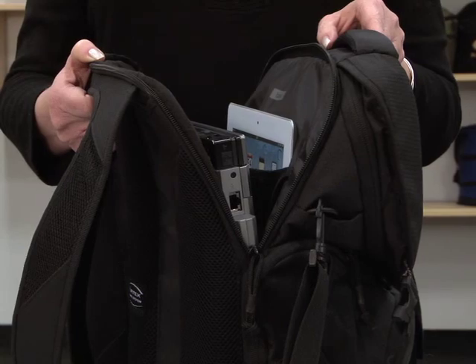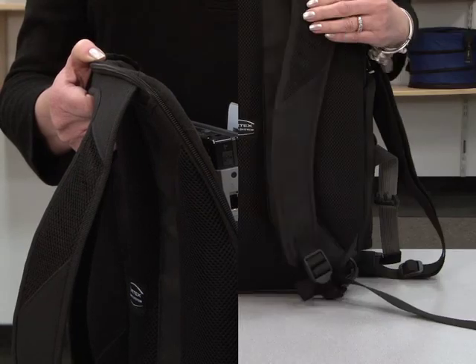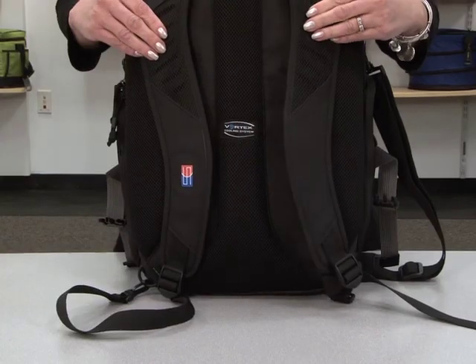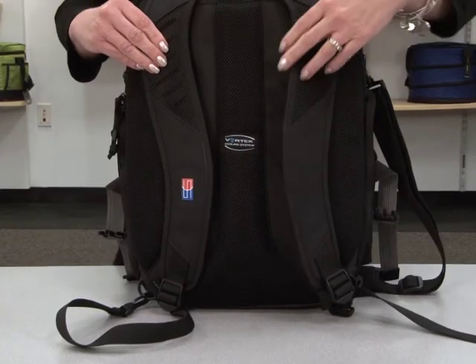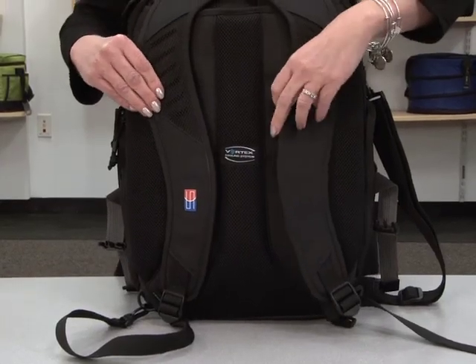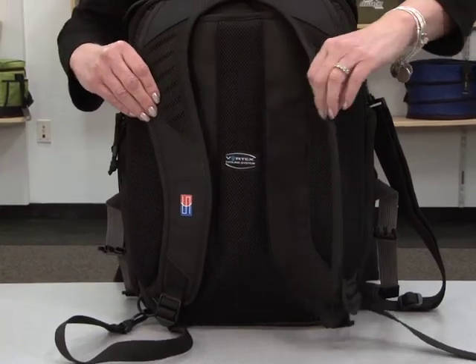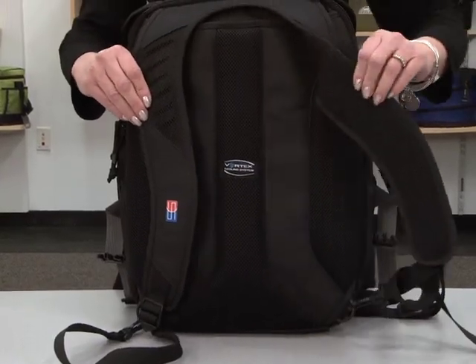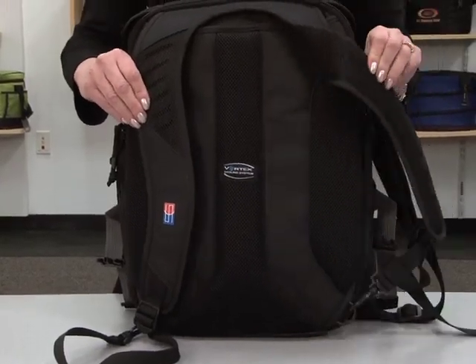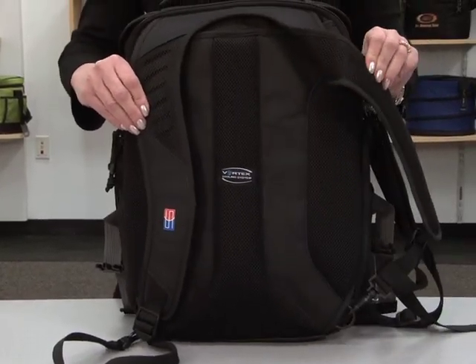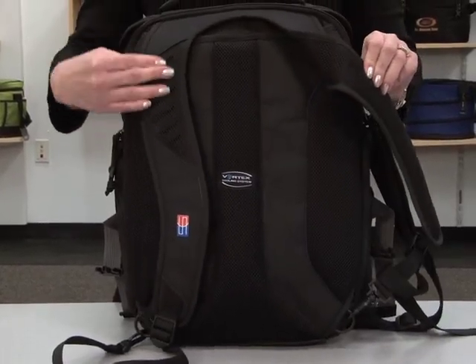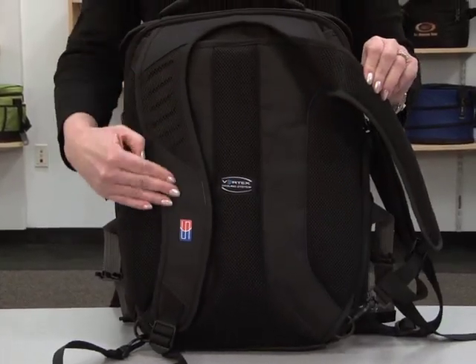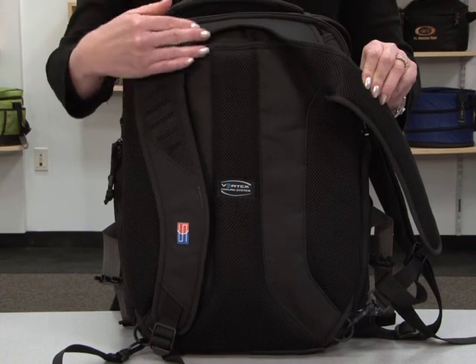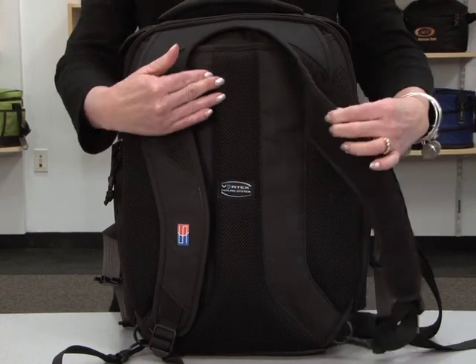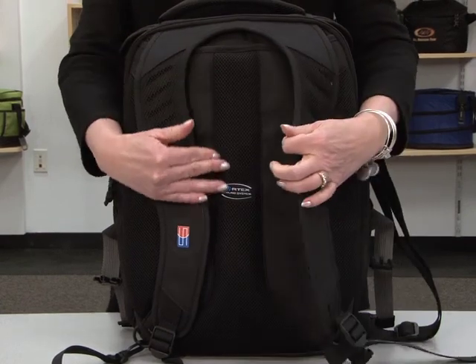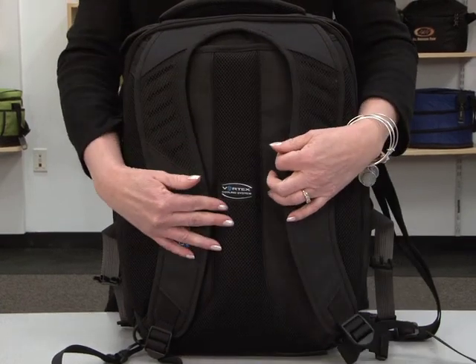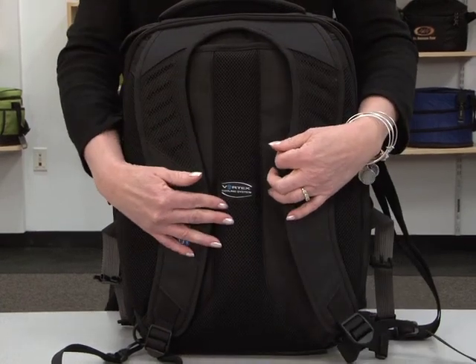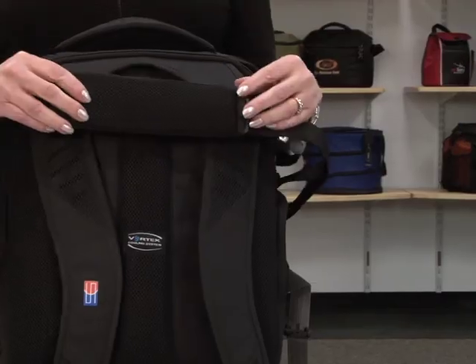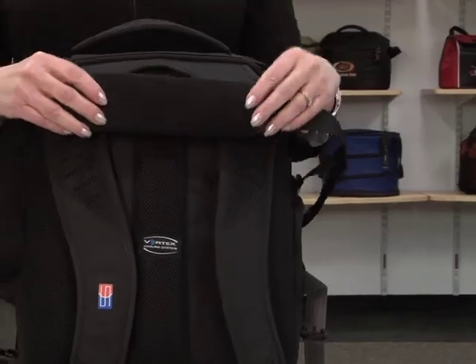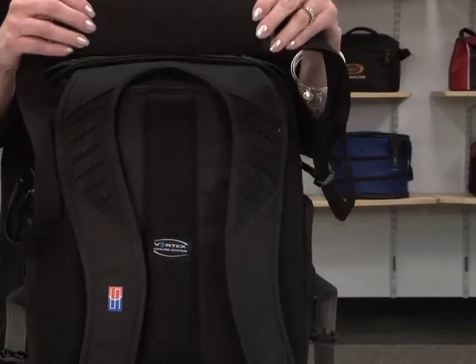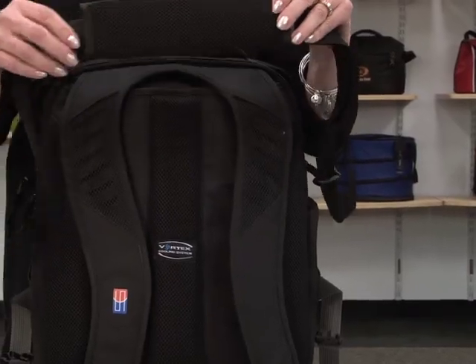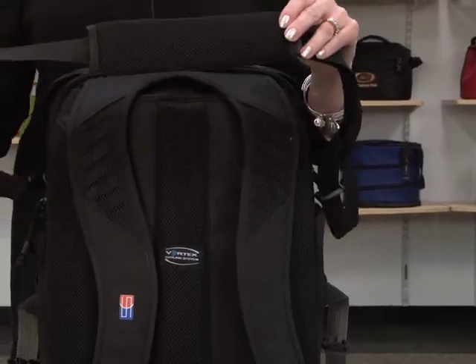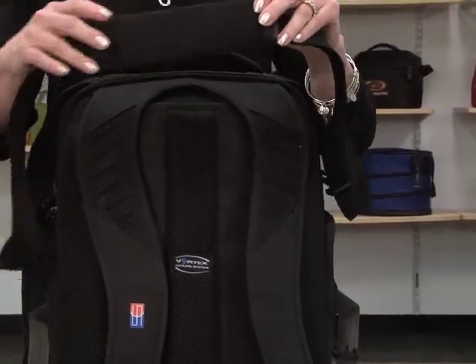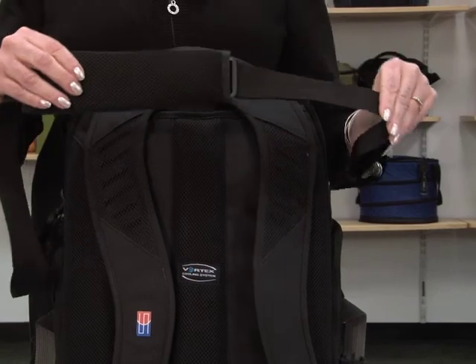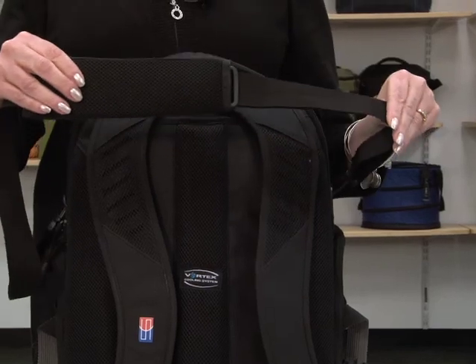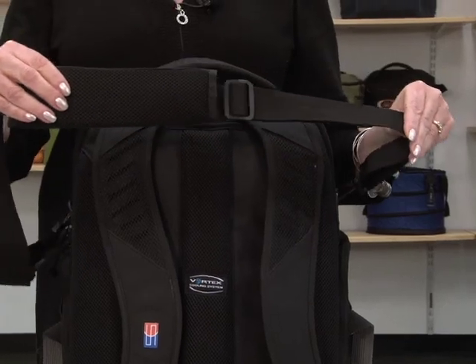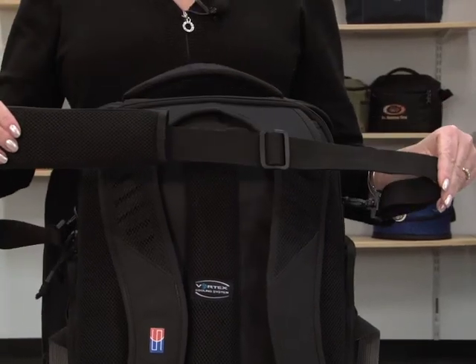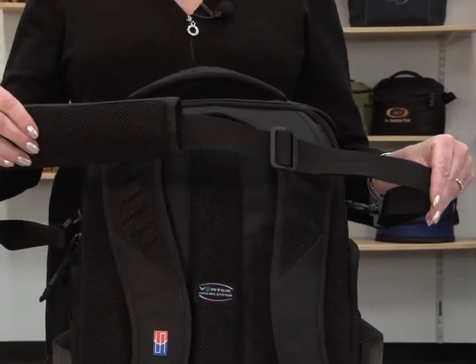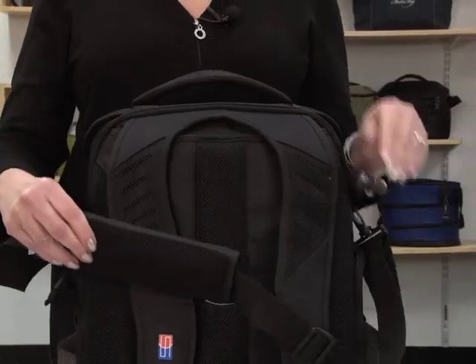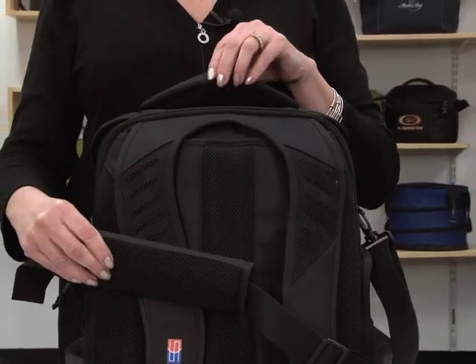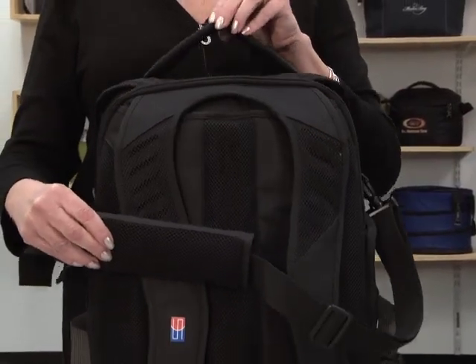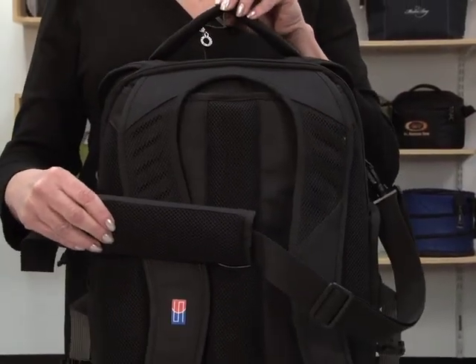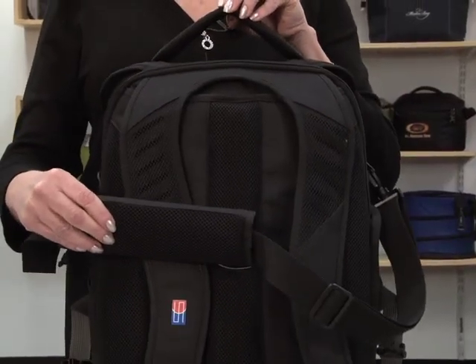For cool and dry carrying comfort, there are sport mesh padded adjustable shoulder straps and back panel. There is also an adjustable removable shoulder strap with padded wrap handle and a sport mesh padded grab handle.